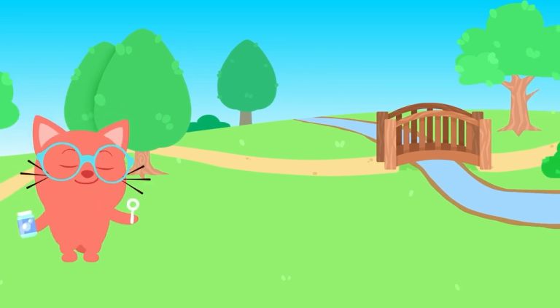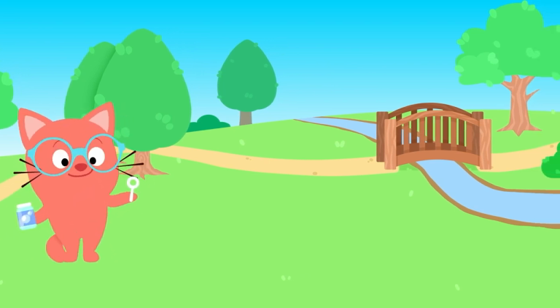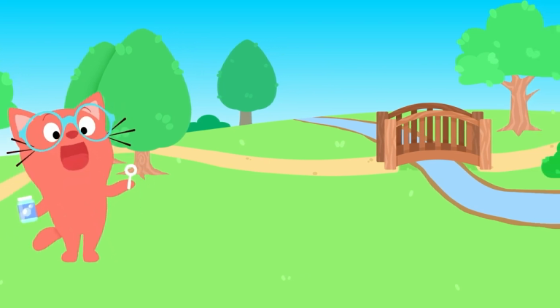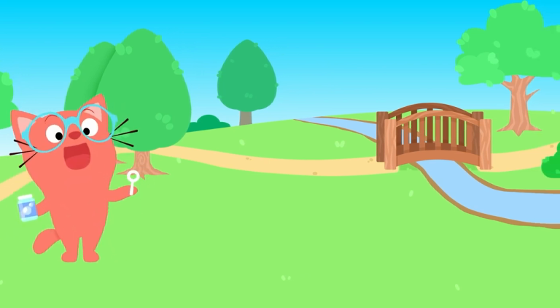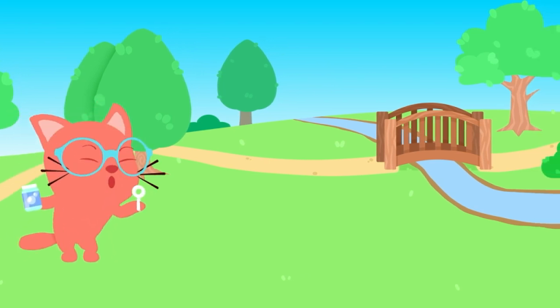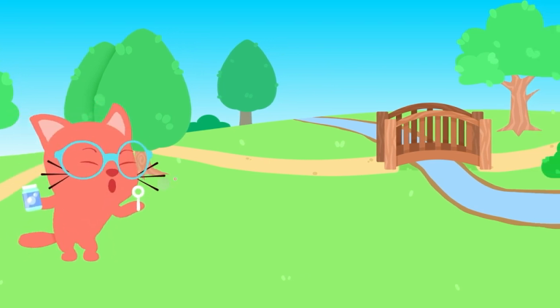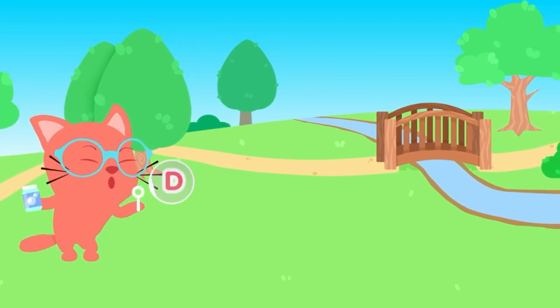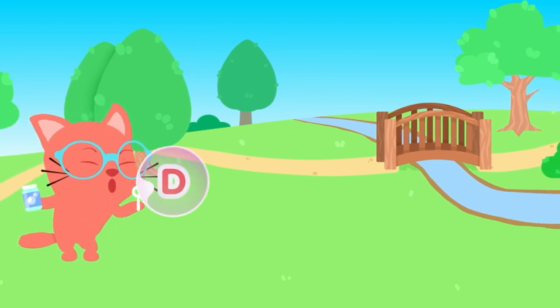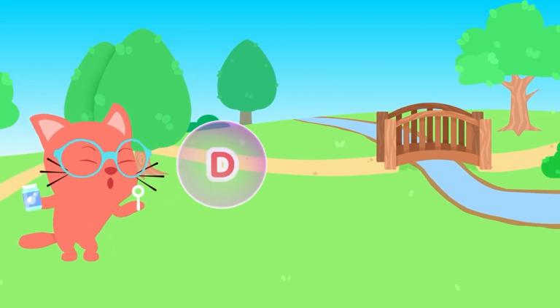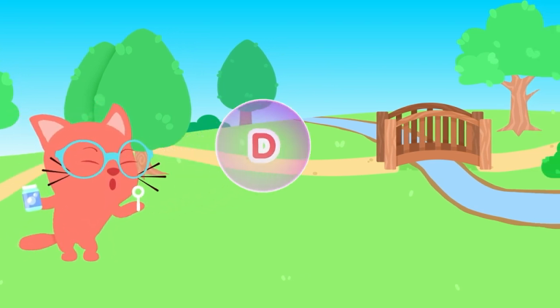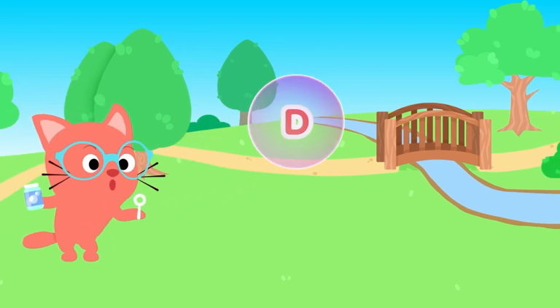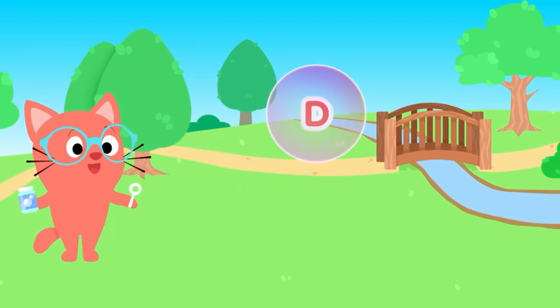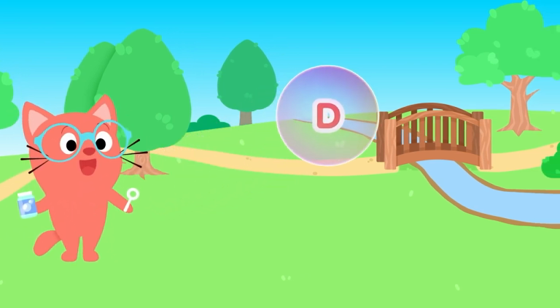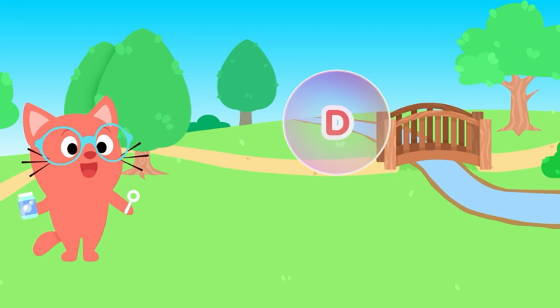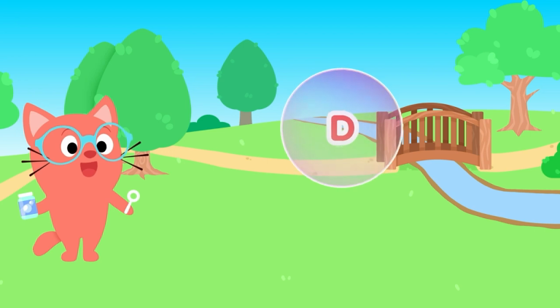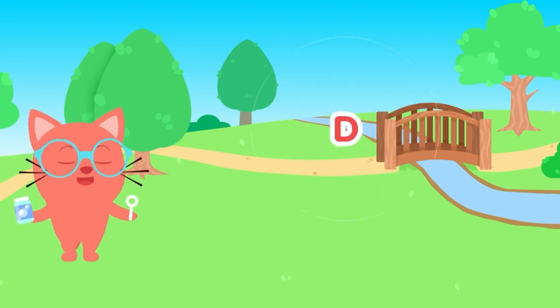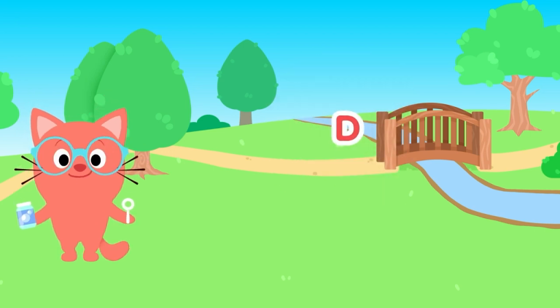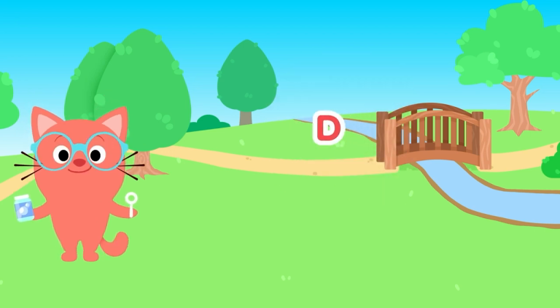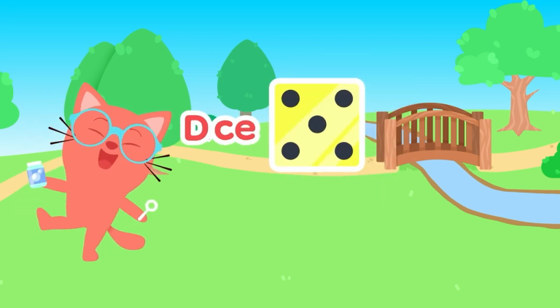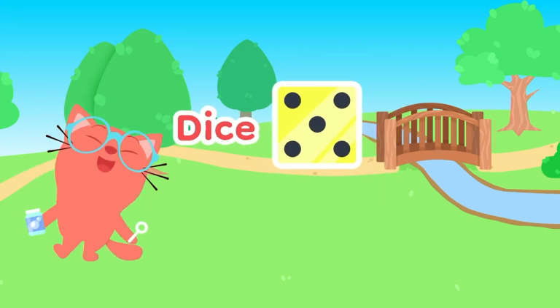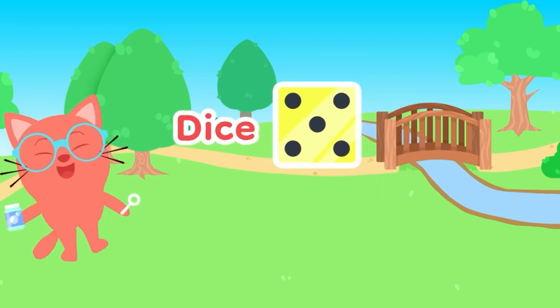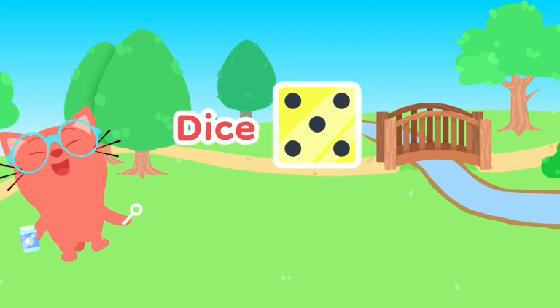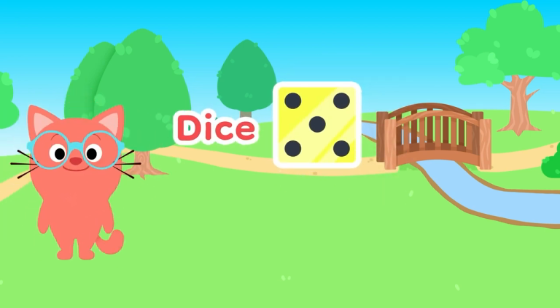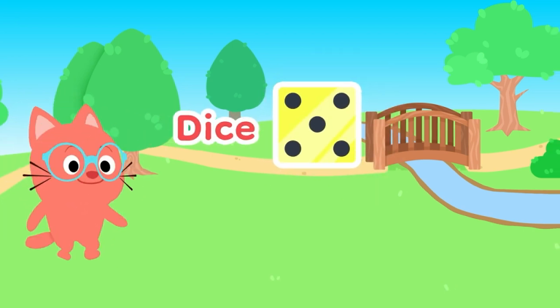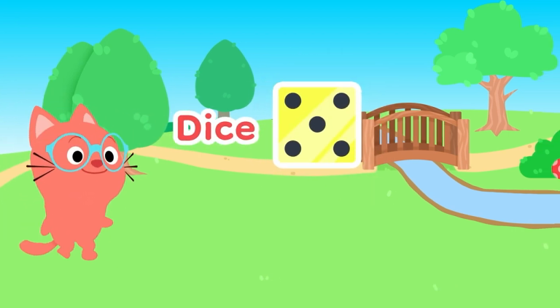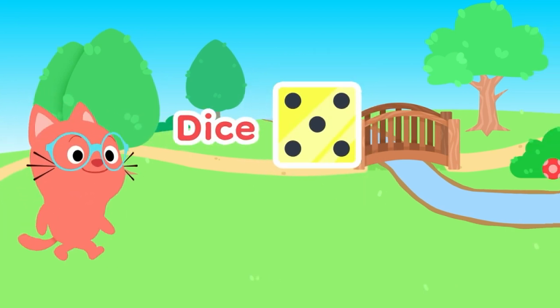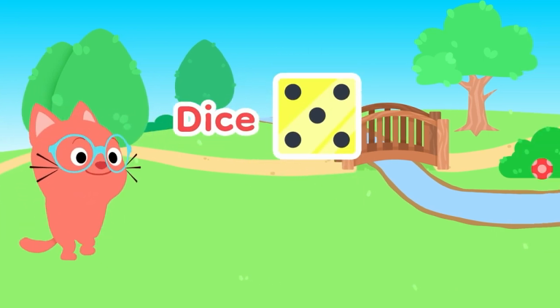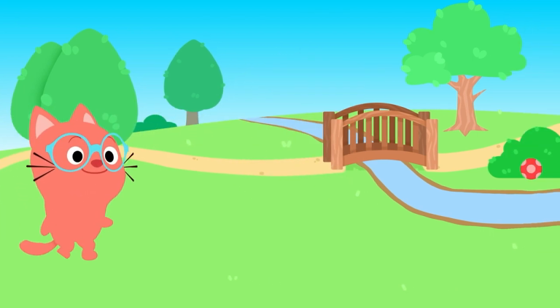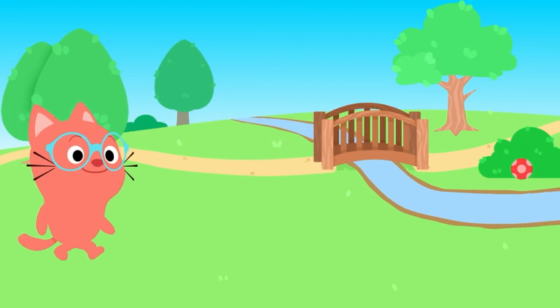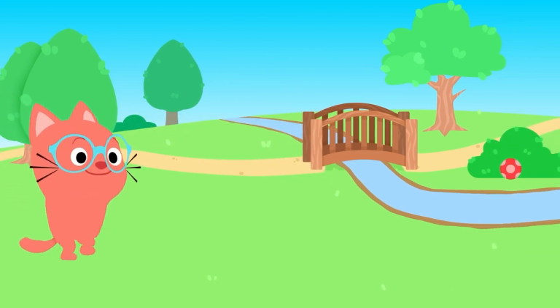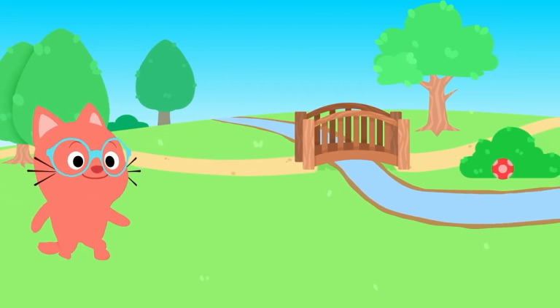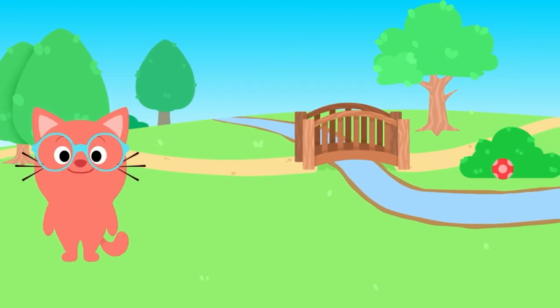D, D, D is for... DICE! Just give them a shake and a roll.